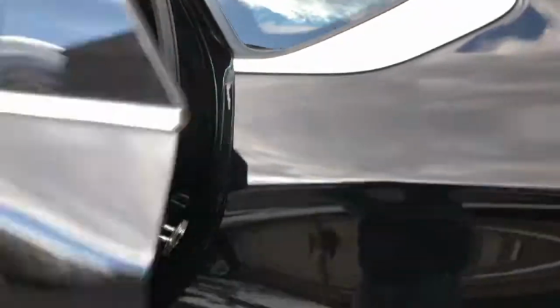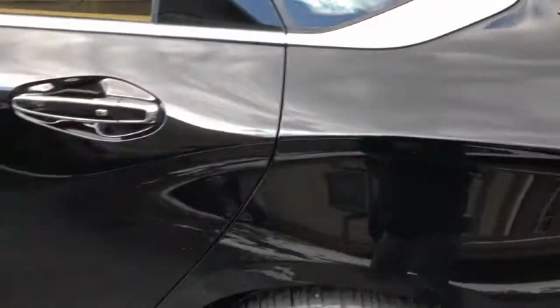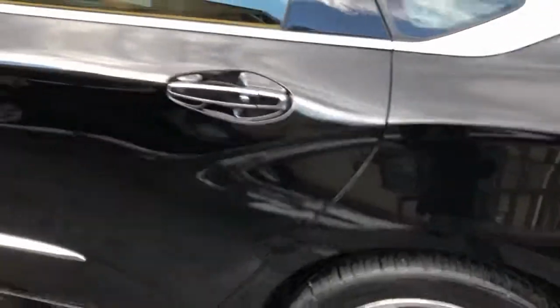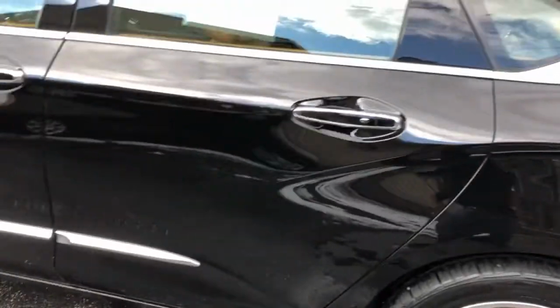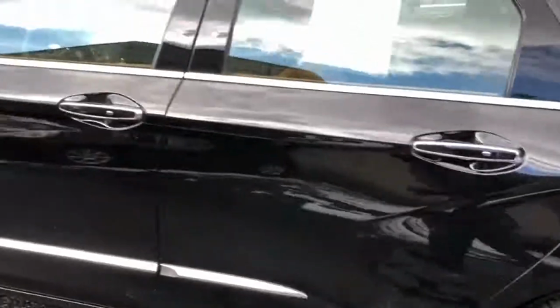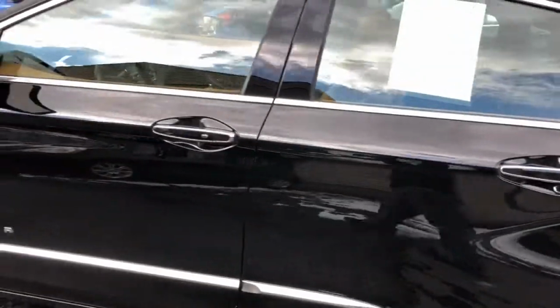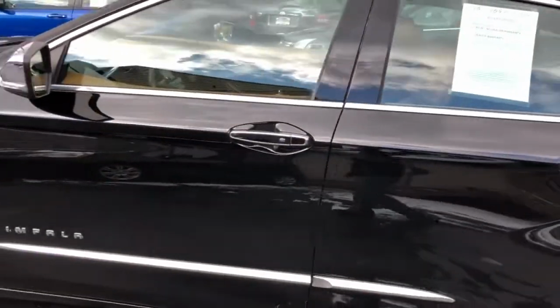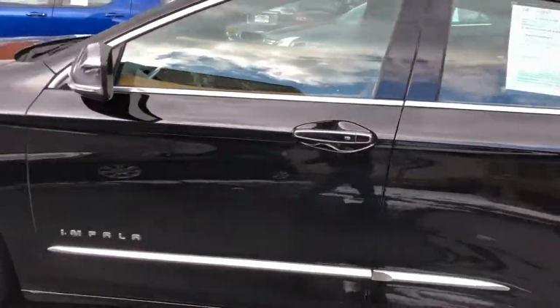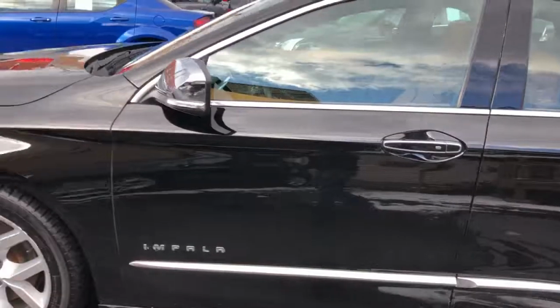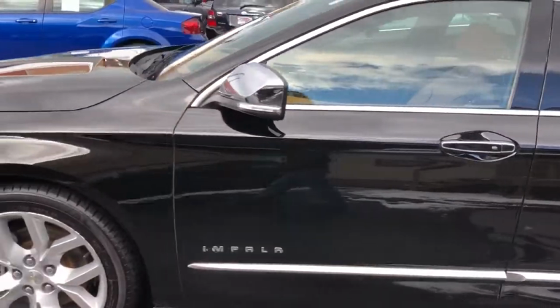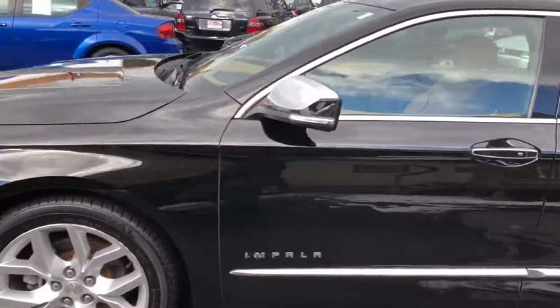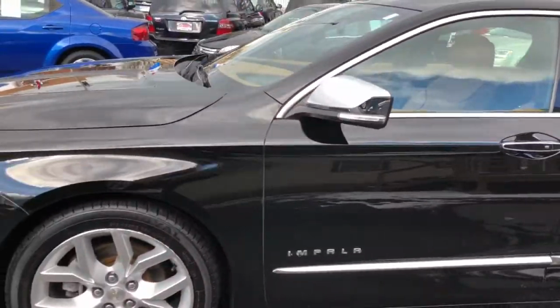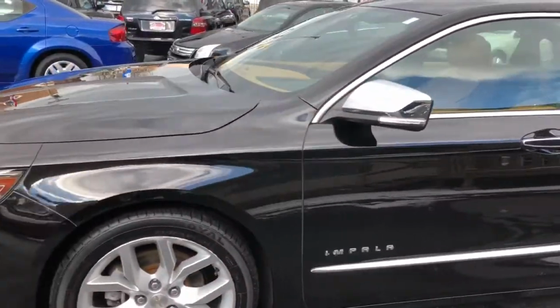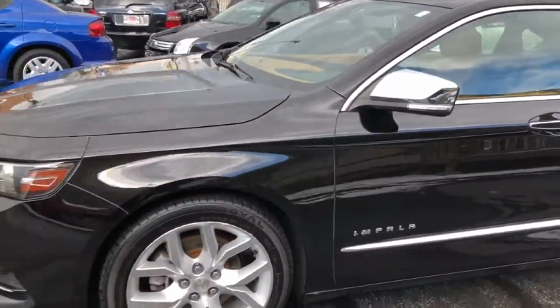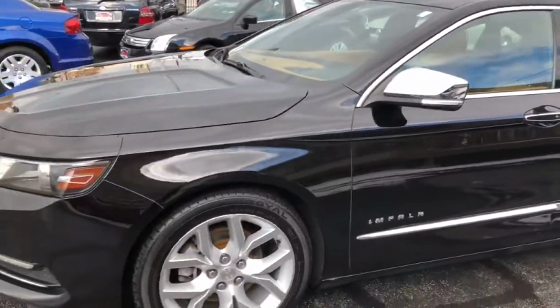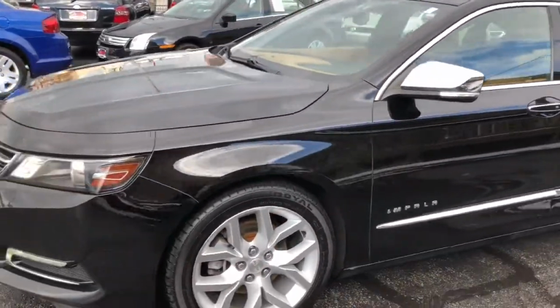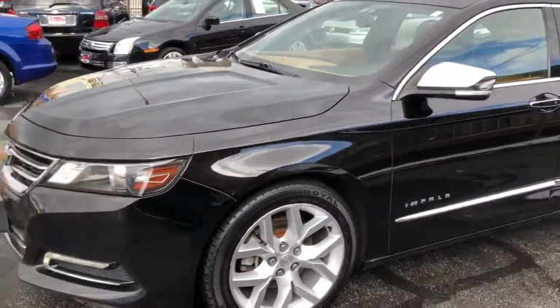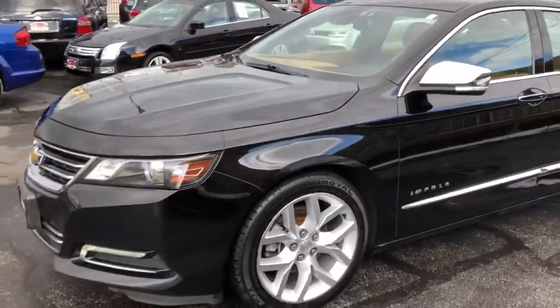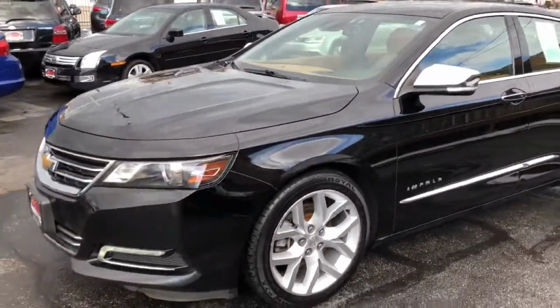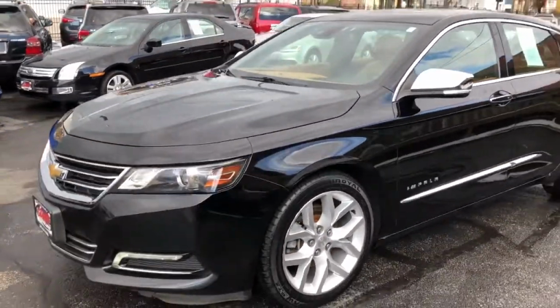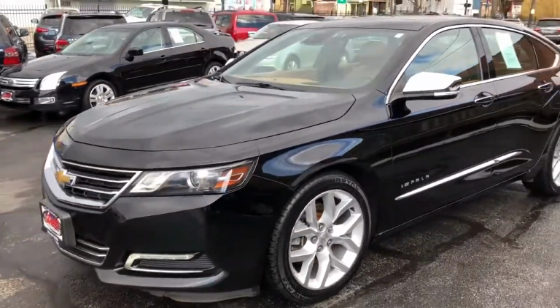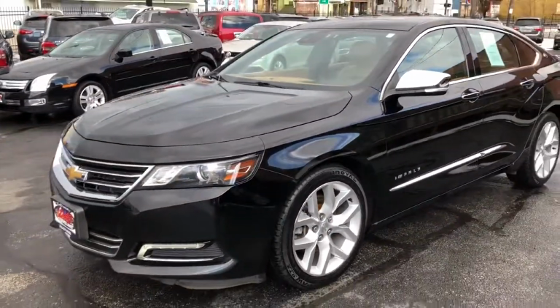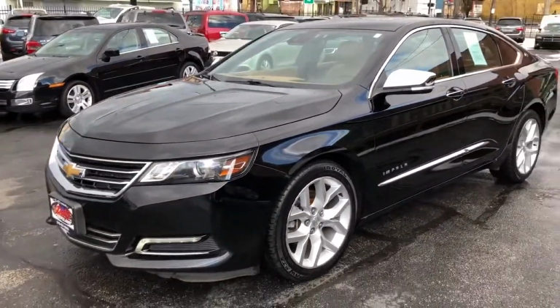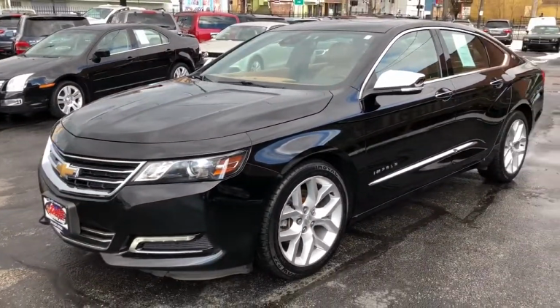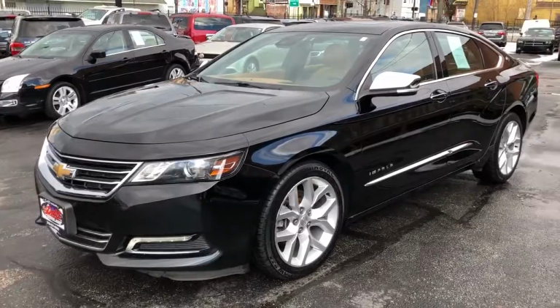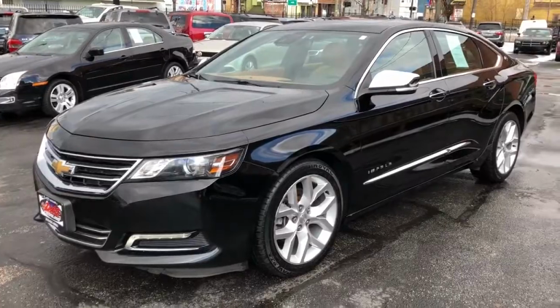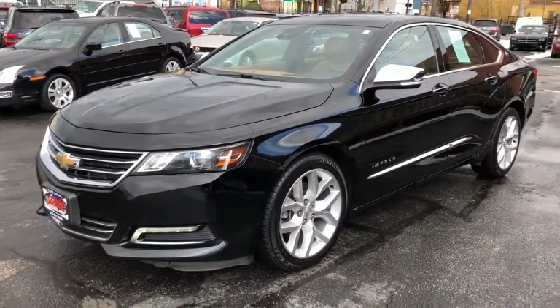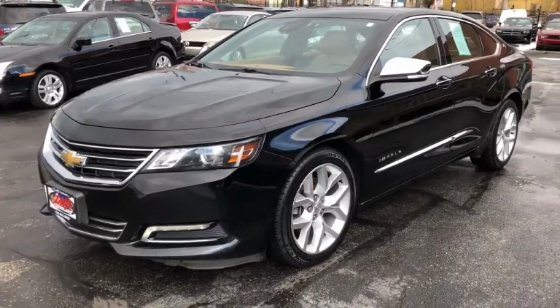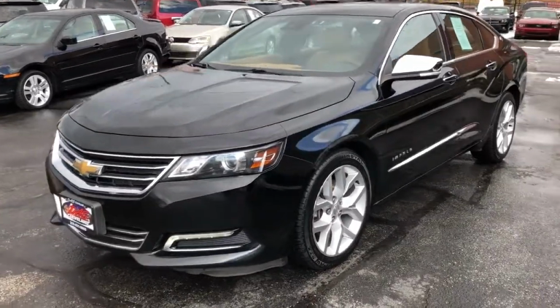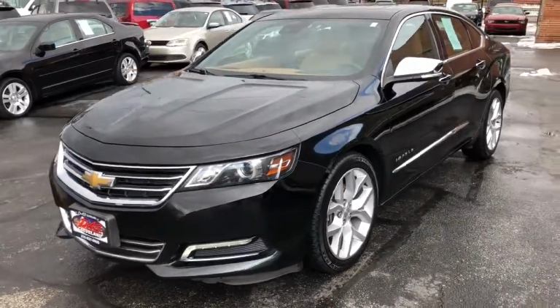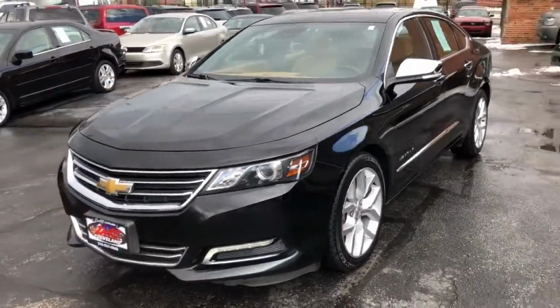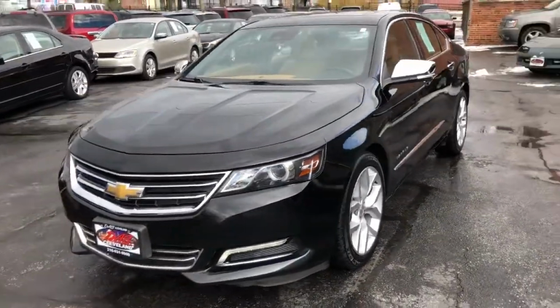Got the laser guided cruise, the big 20s on it, new Uniroyals all the way around. This car is absolutely brand new inside and out.